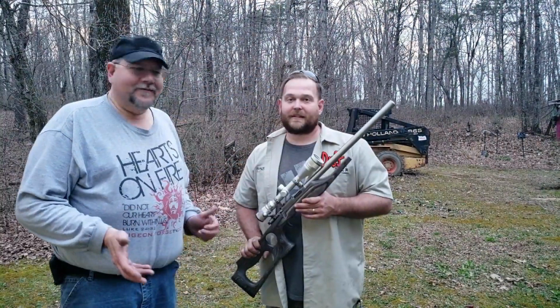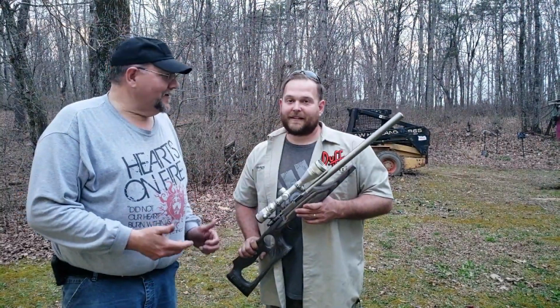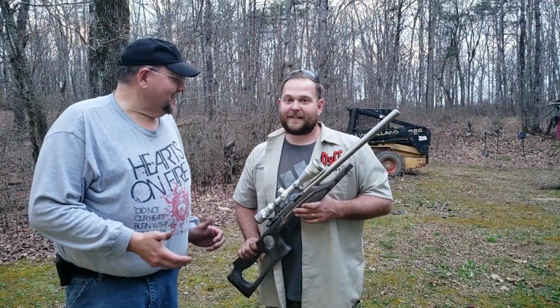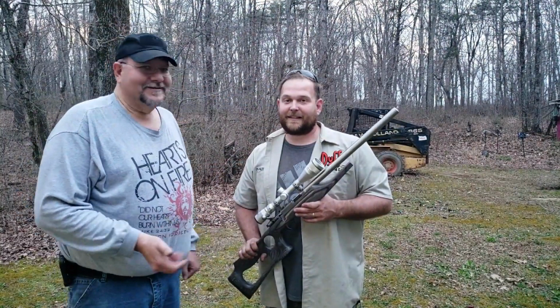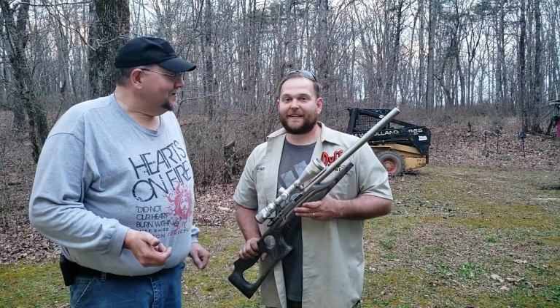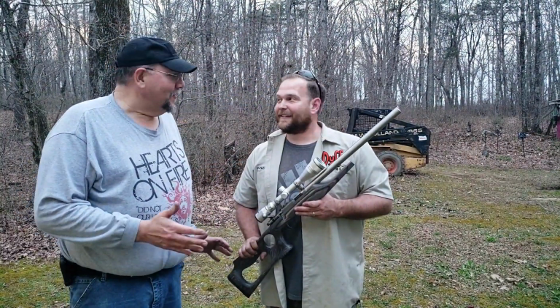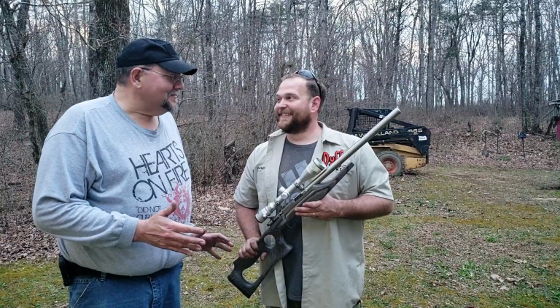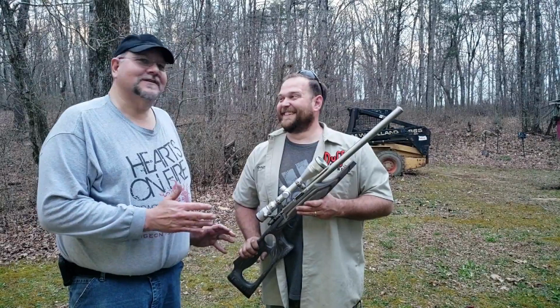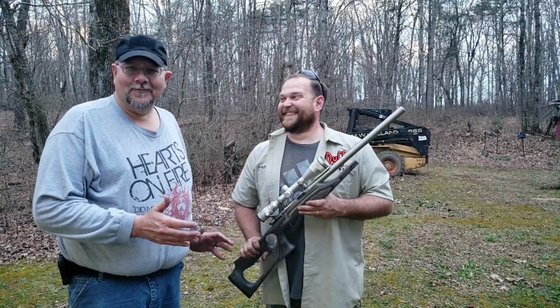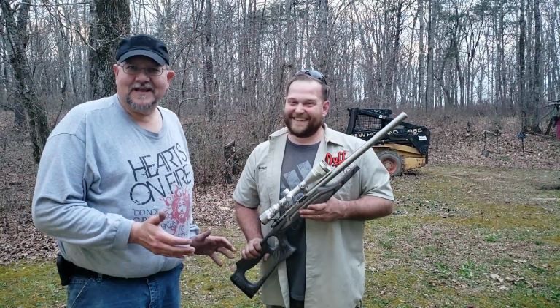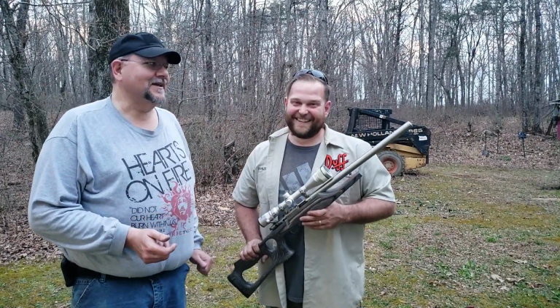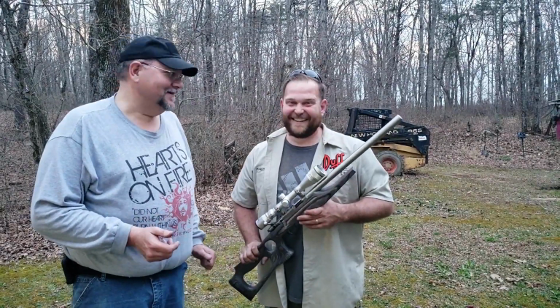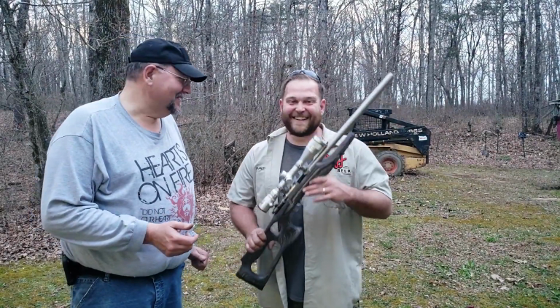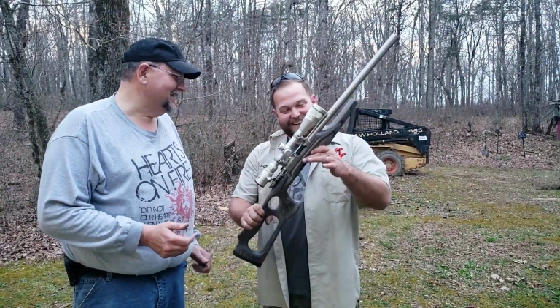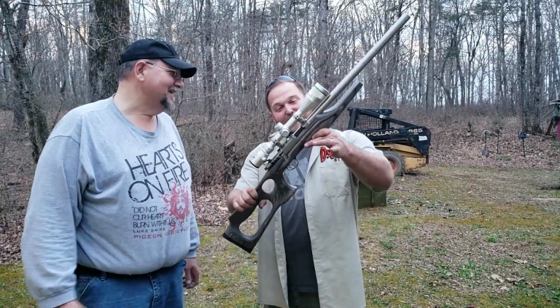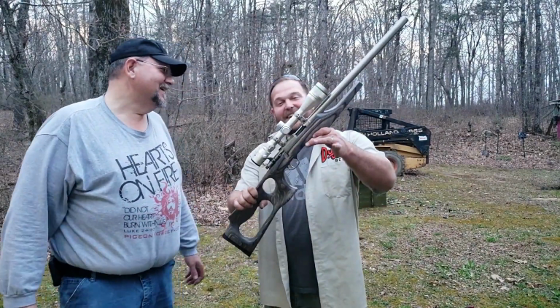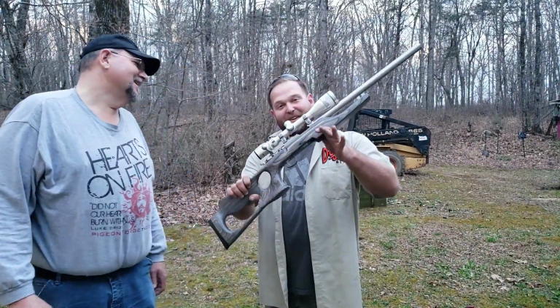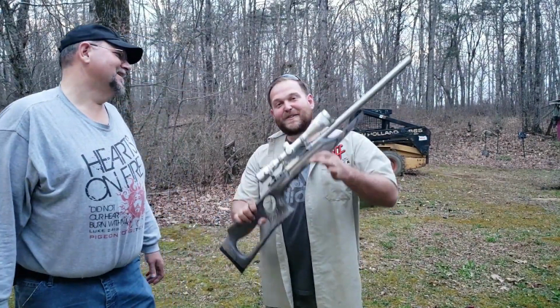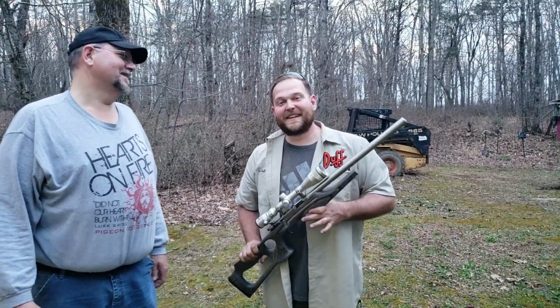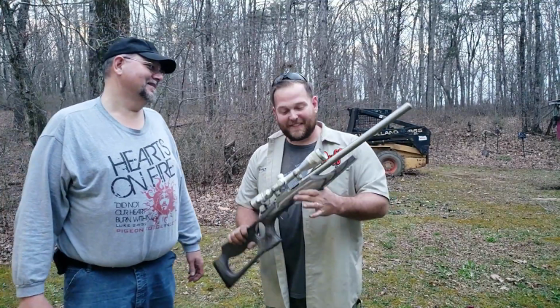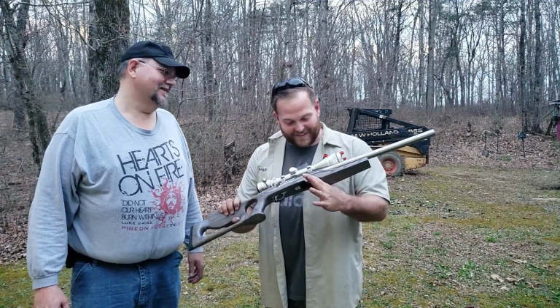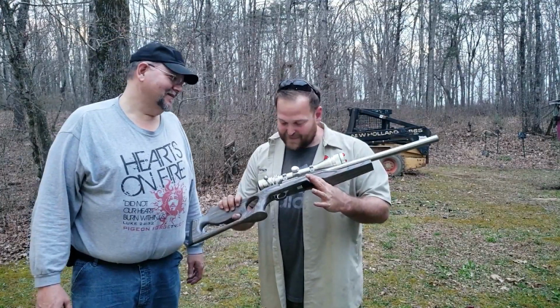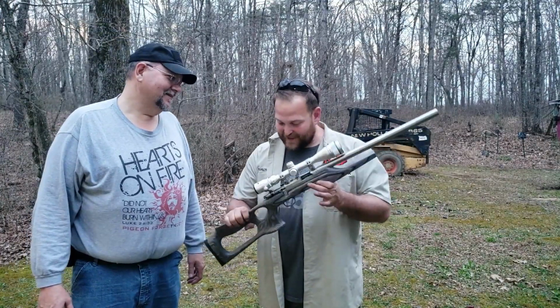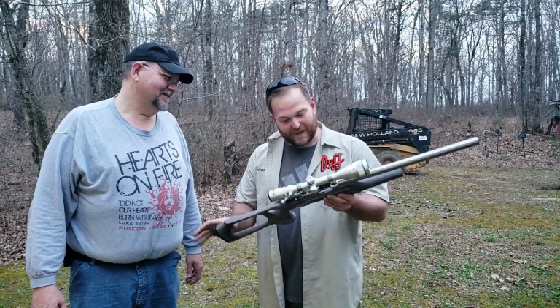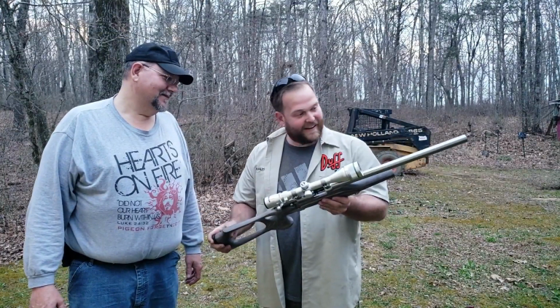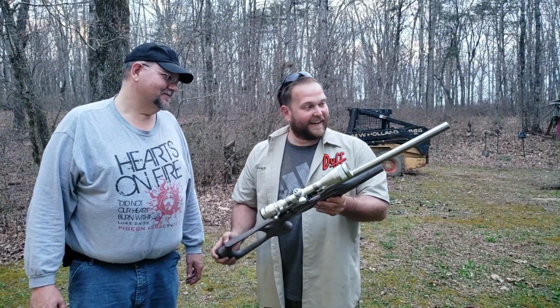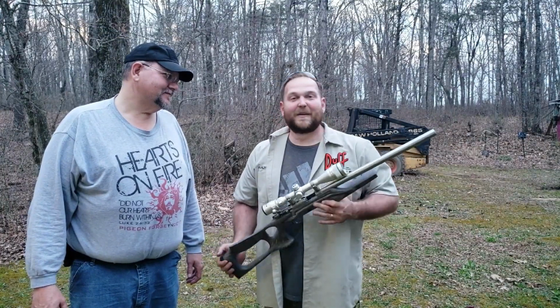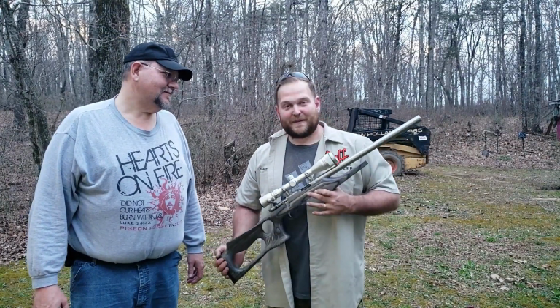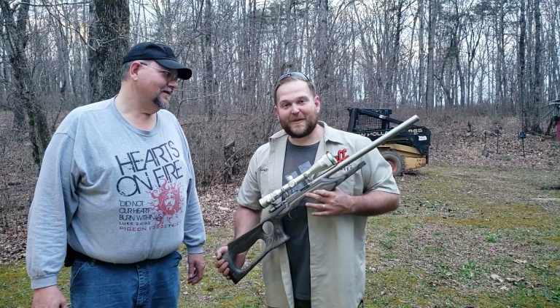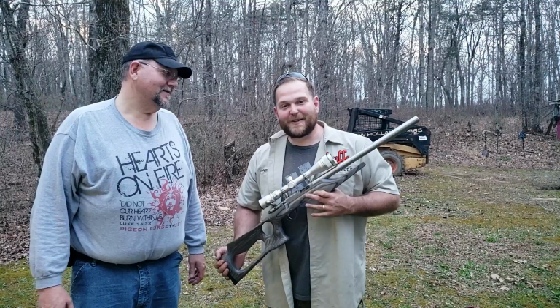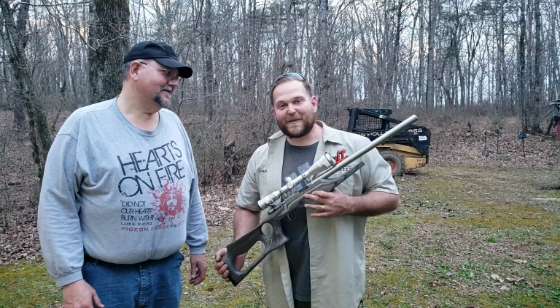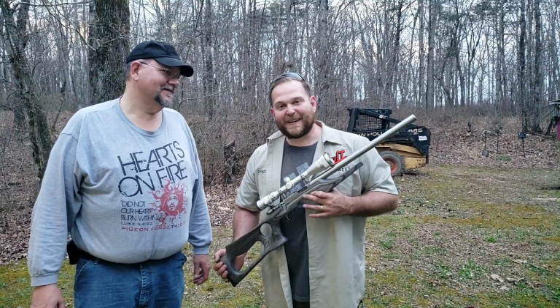Whenever you're over here at Carl's house, there's no telling what comes out of the safe. A big thank you to Carl for showing this off — this is just absolutely cool. Thank you for watching, and have a wonderful day.